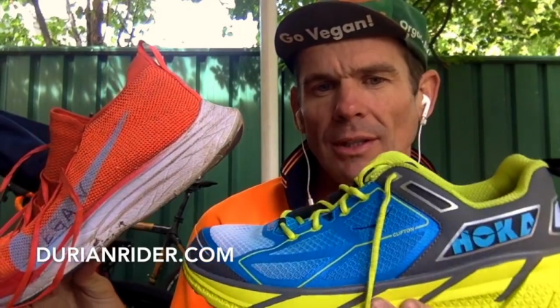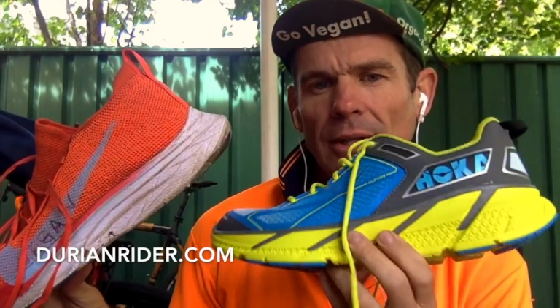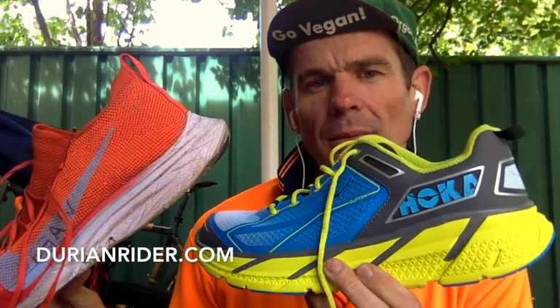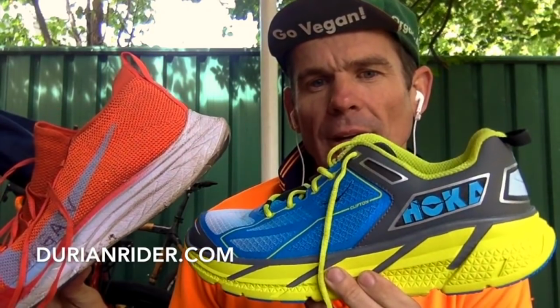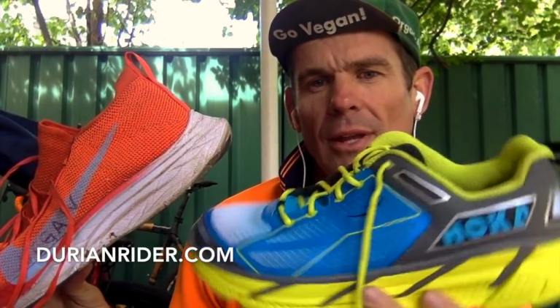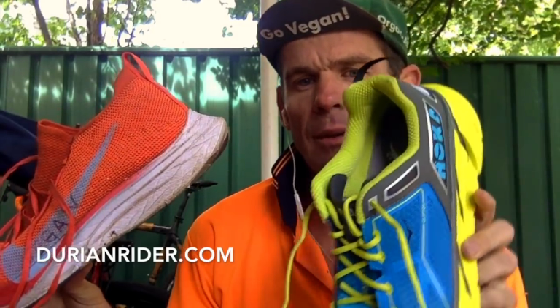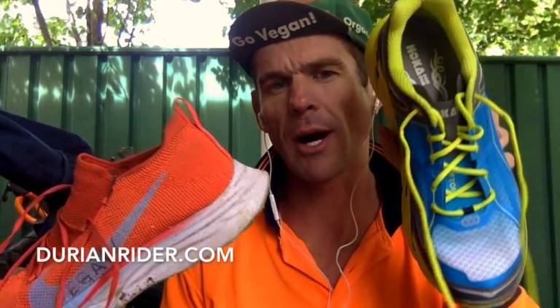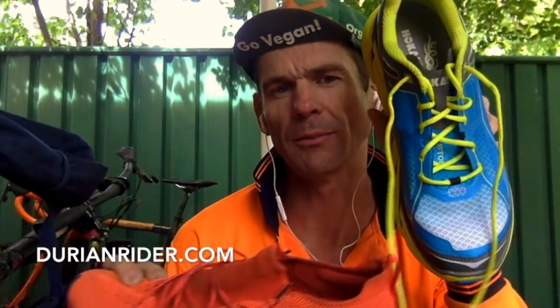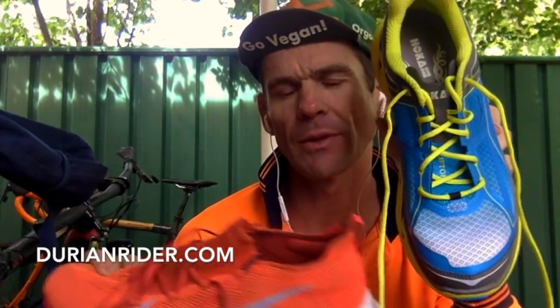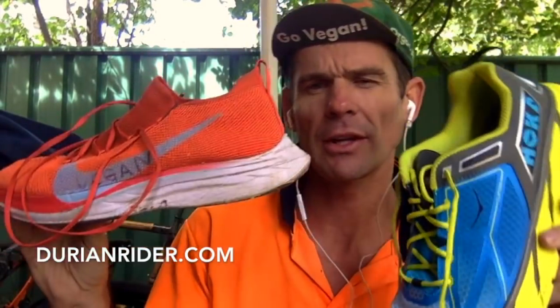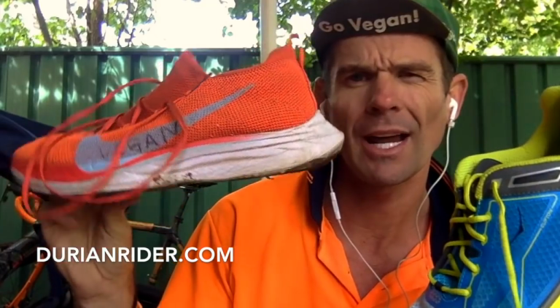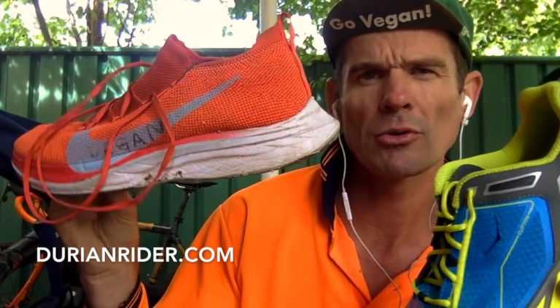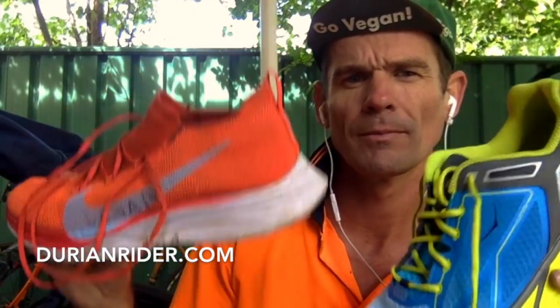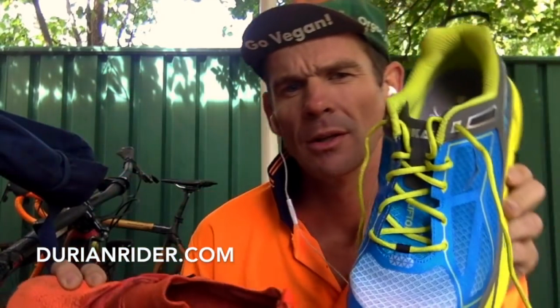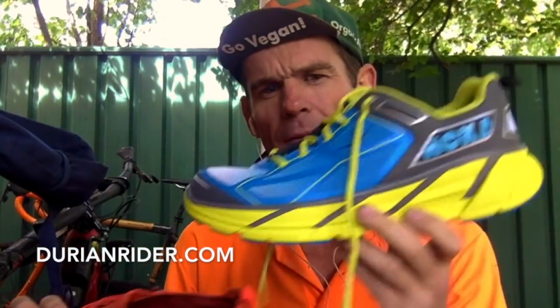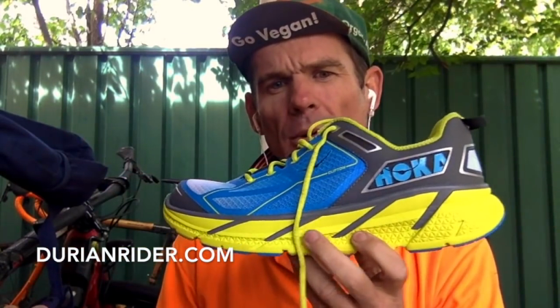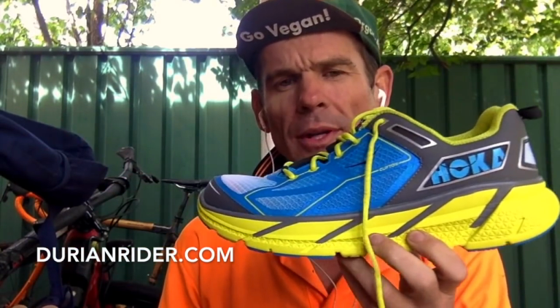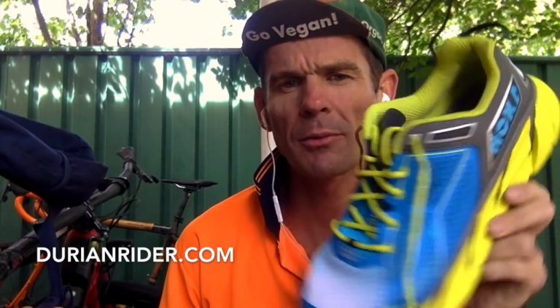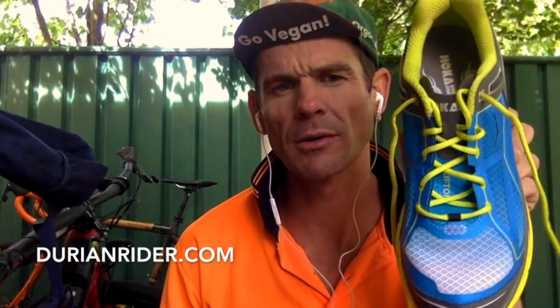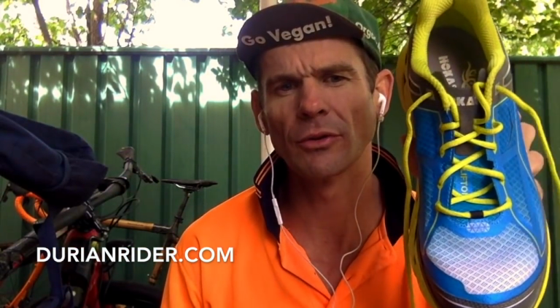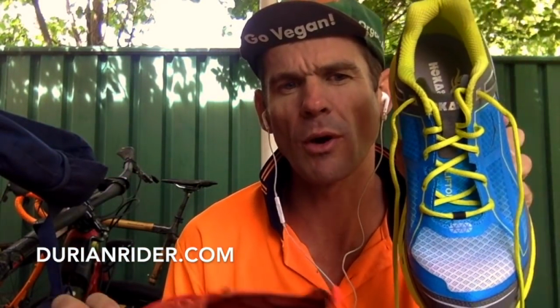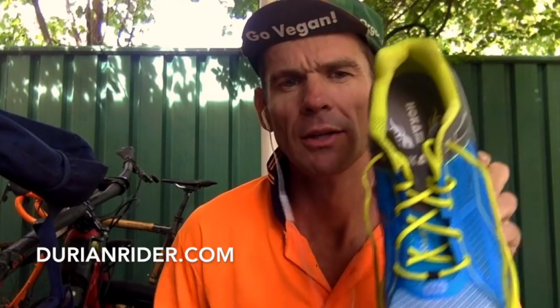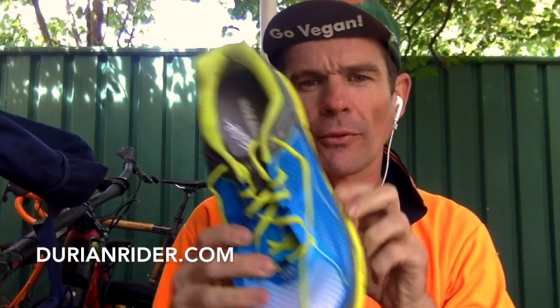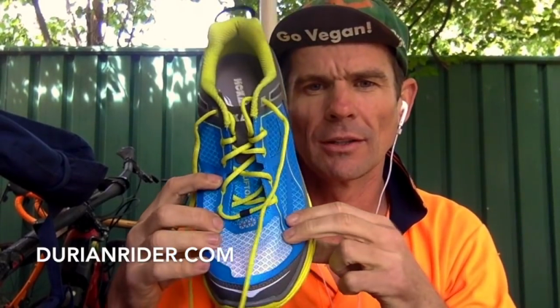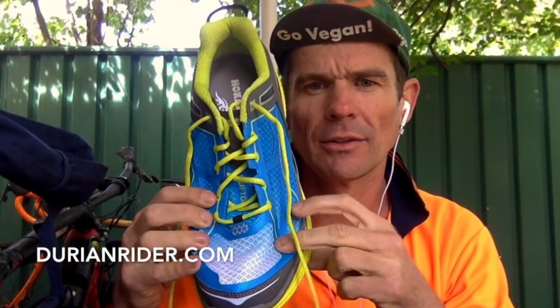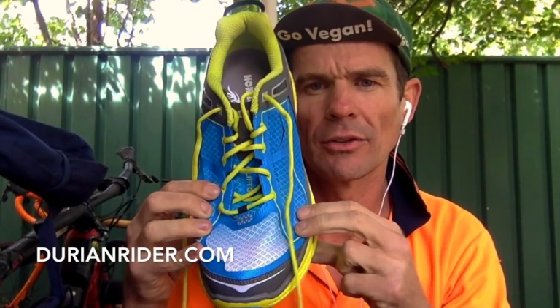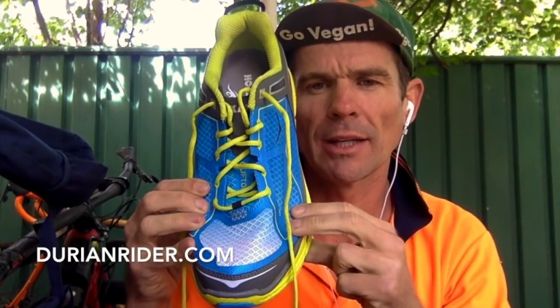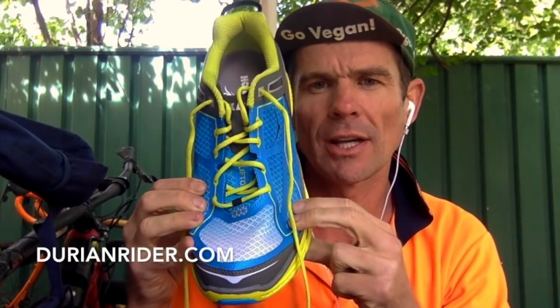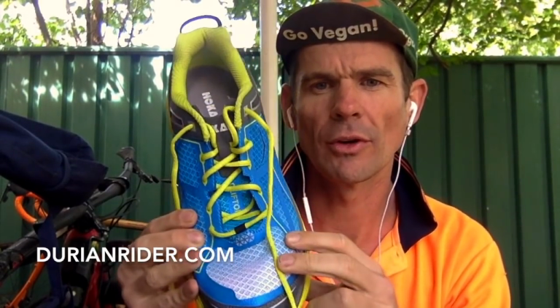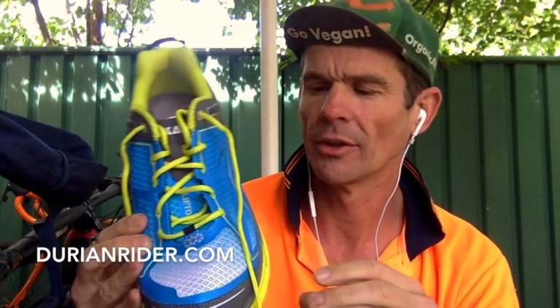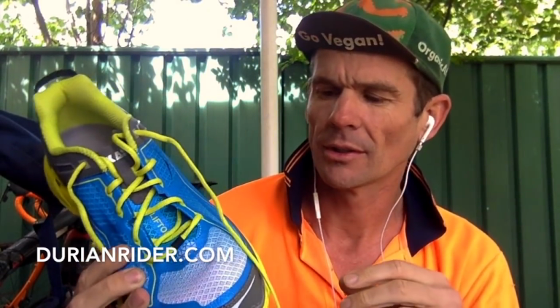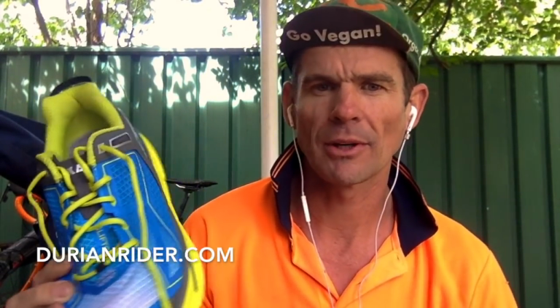These max cushioned shoes — I'm a big fan. They're pretty wide as well. I think this is about an 8mm heel drop versus about a 5mm heel drop on these. And it's pretty wide, so your feet can splay to the edge versus getting crimped up.